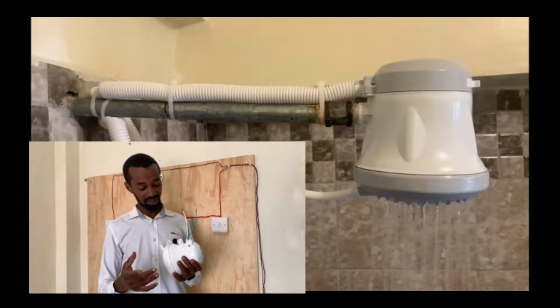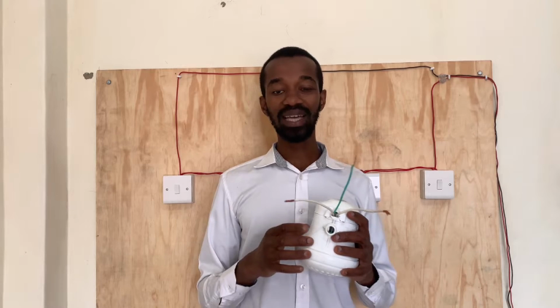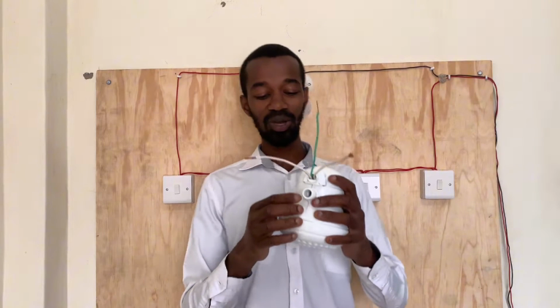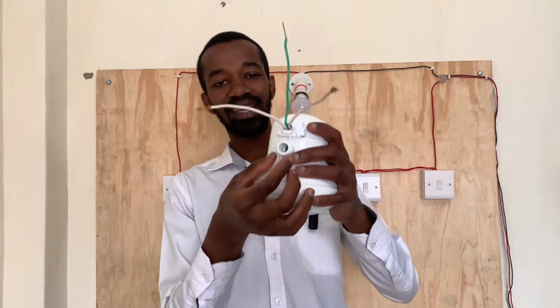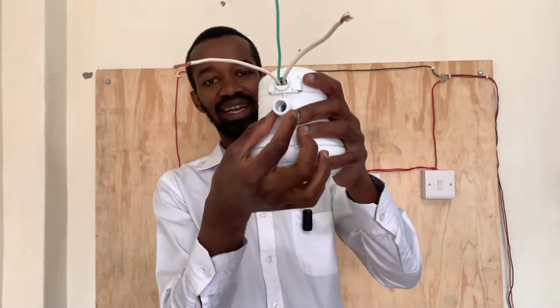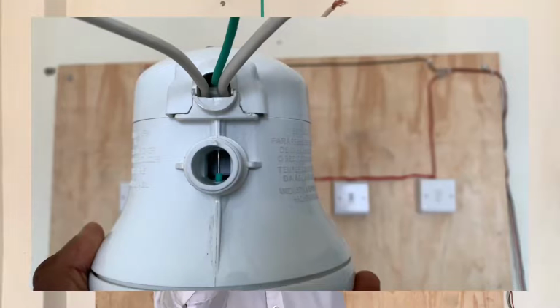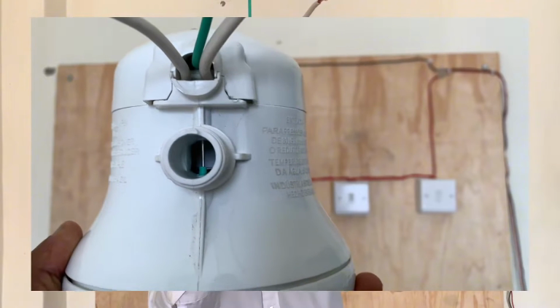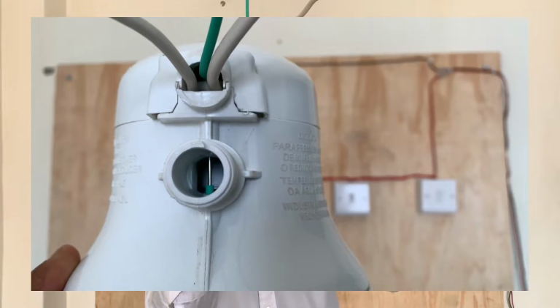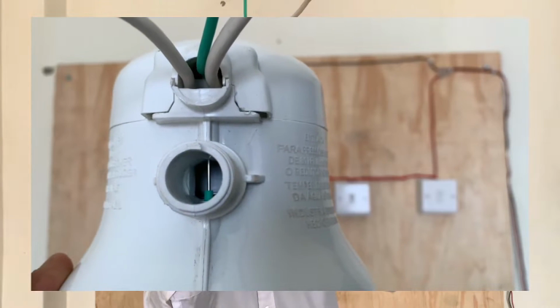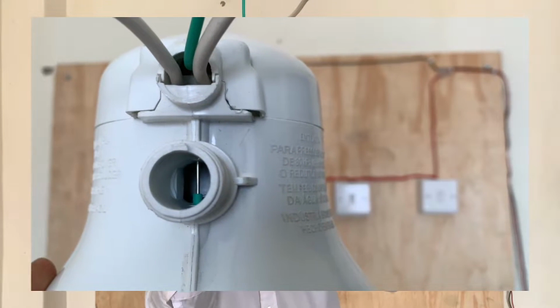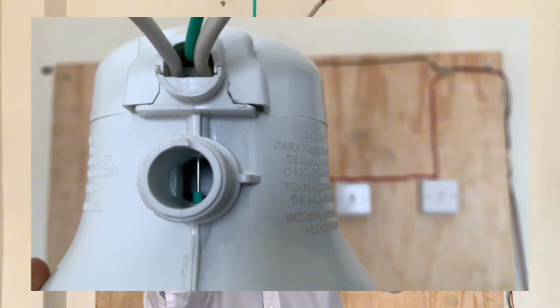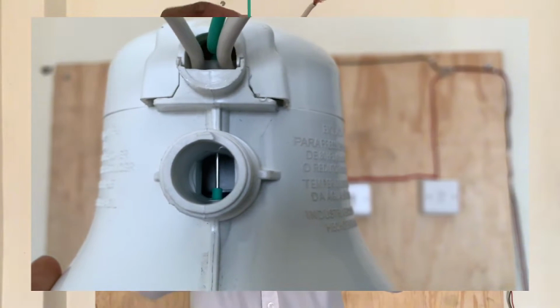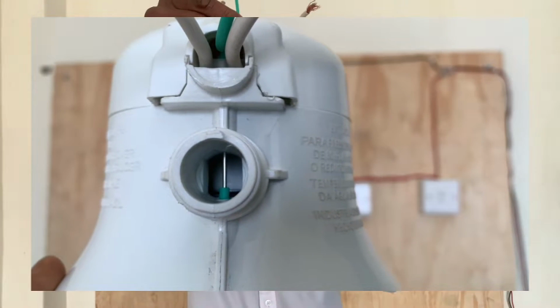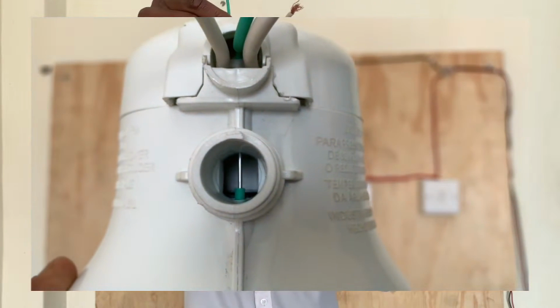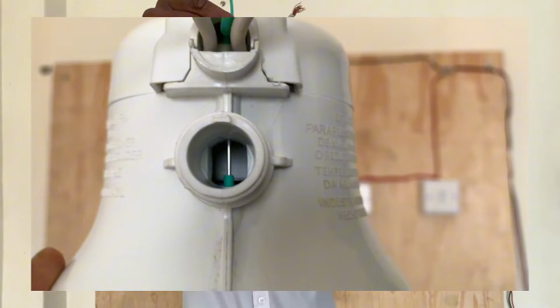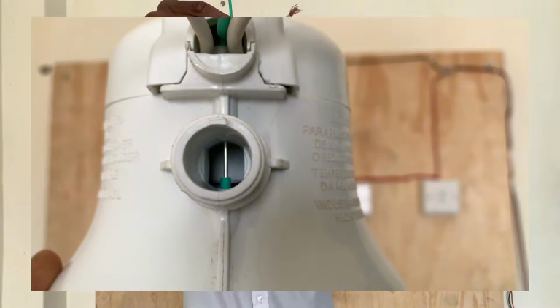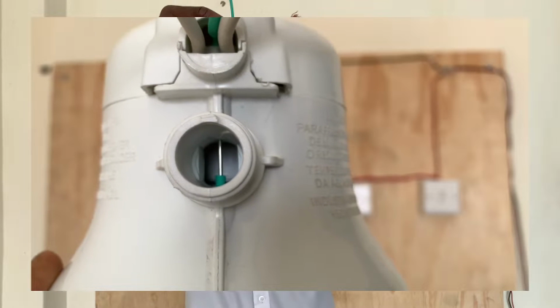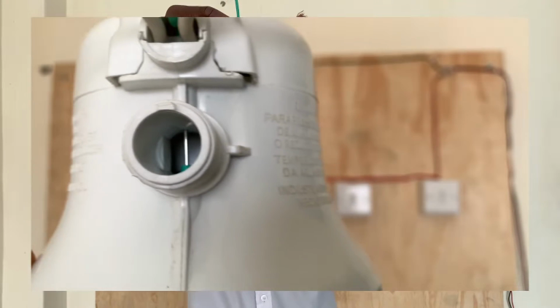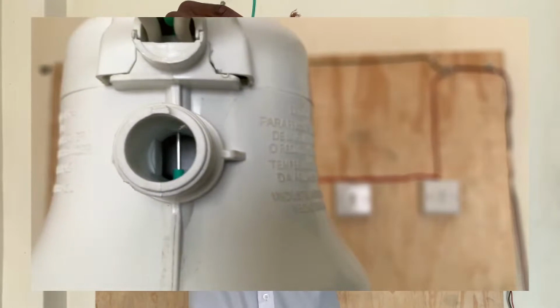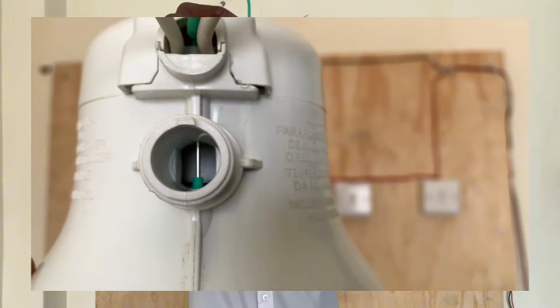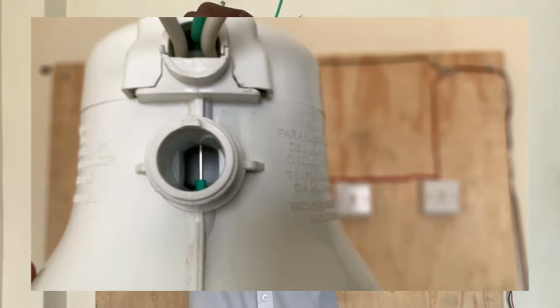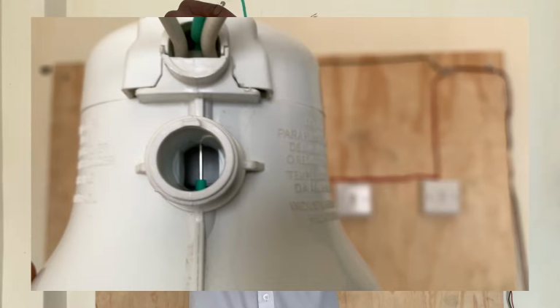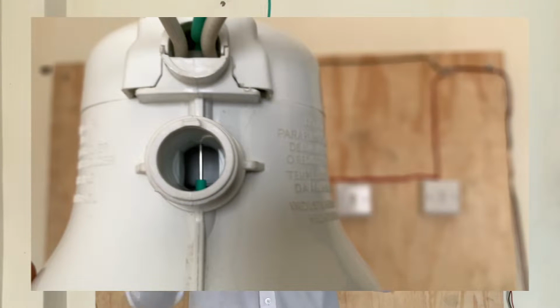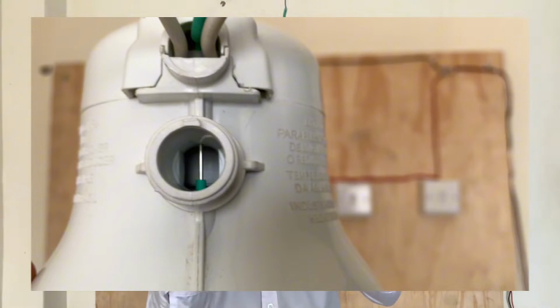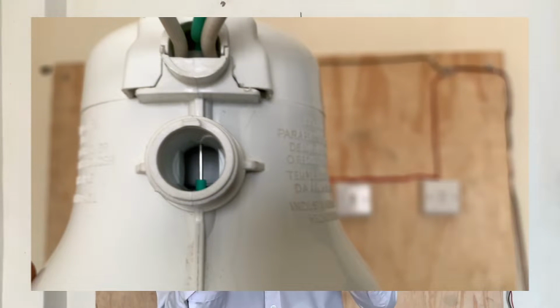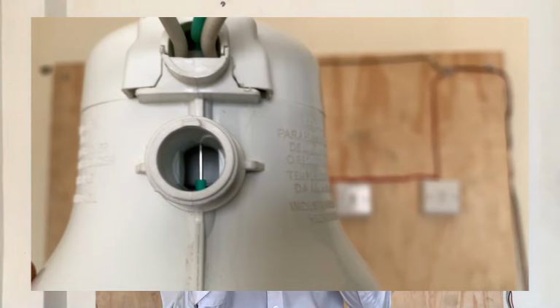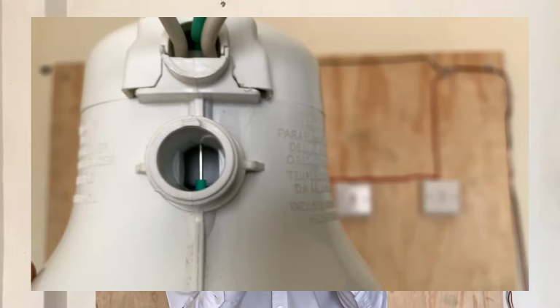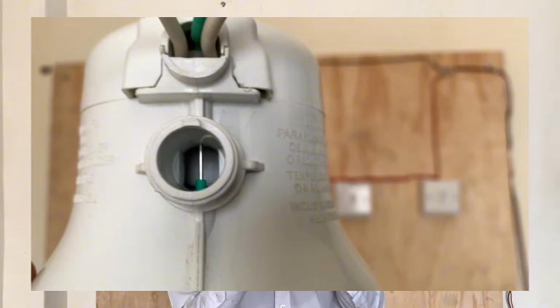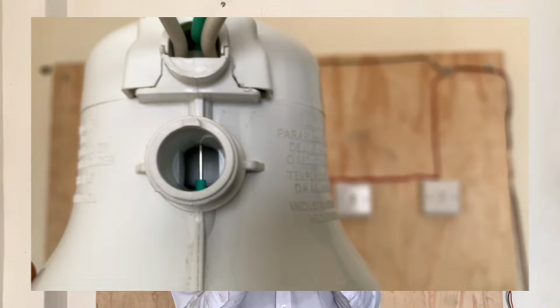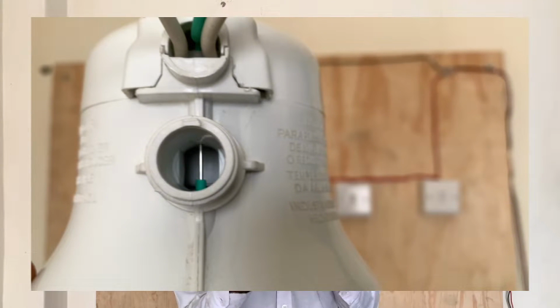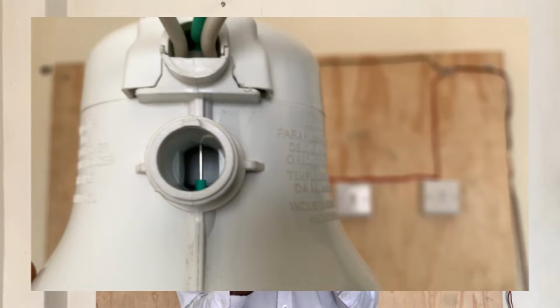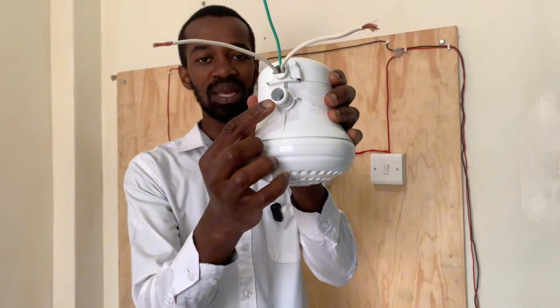If you take a look at the inlet for the incoming water, this earth wire has been stripped of its insulation to pave way for contact with the flow of water.